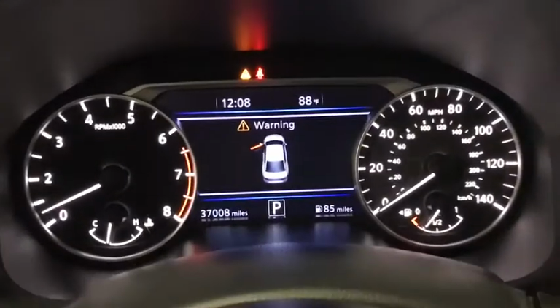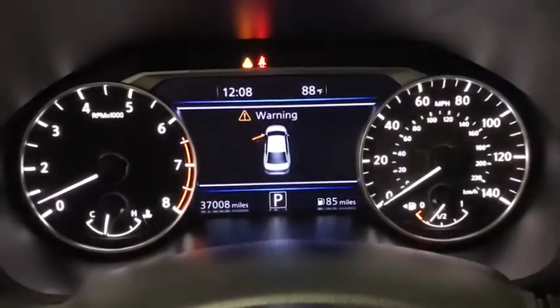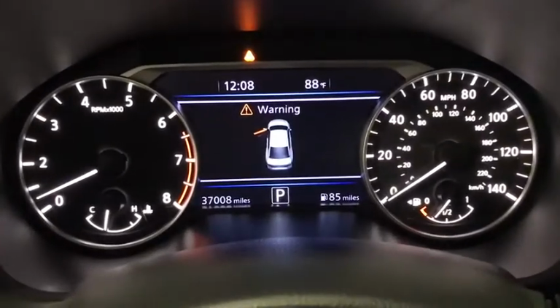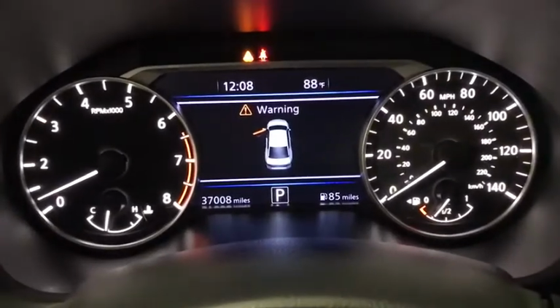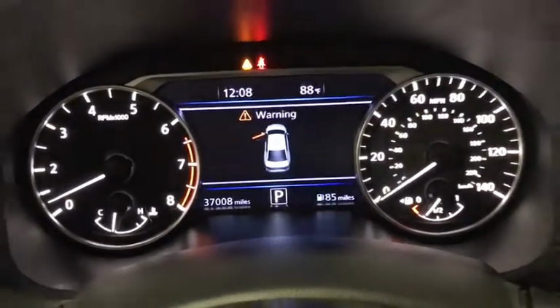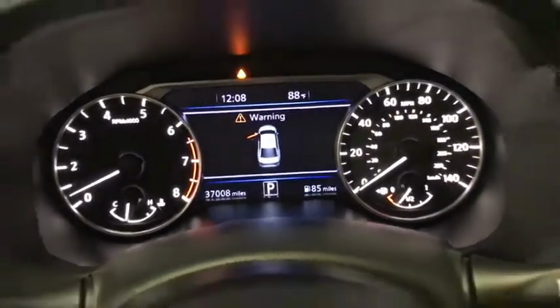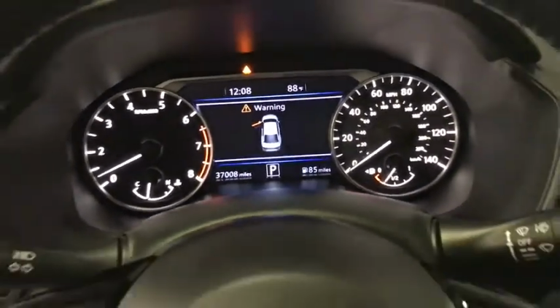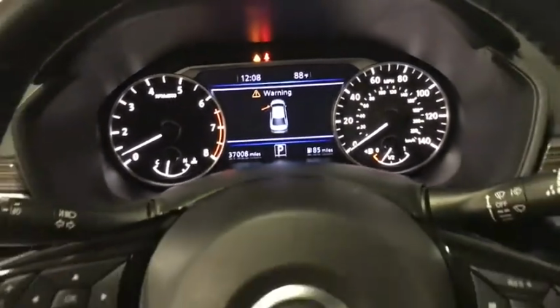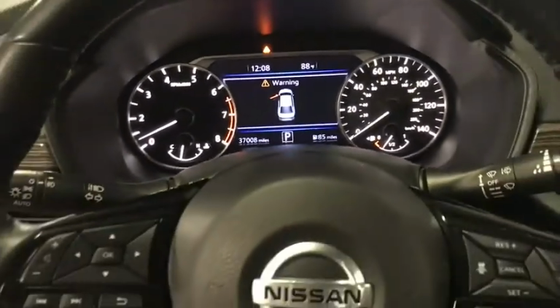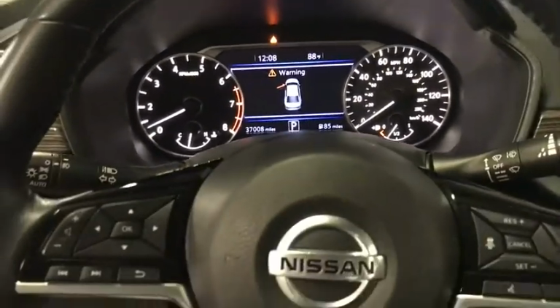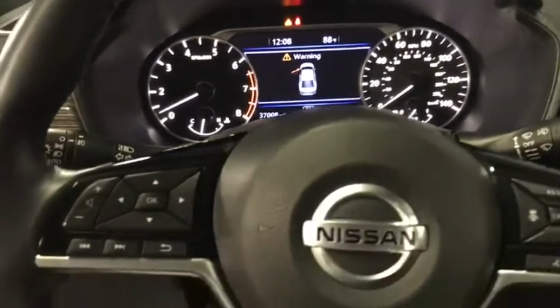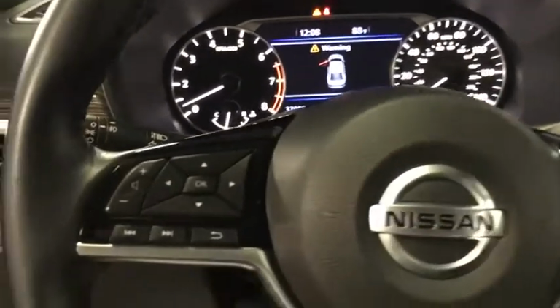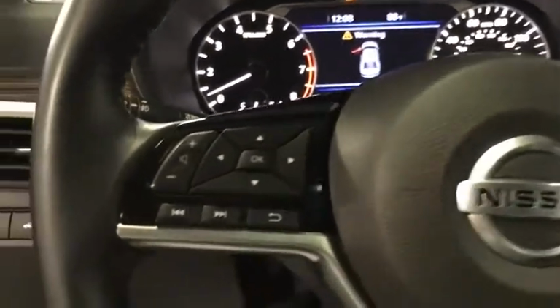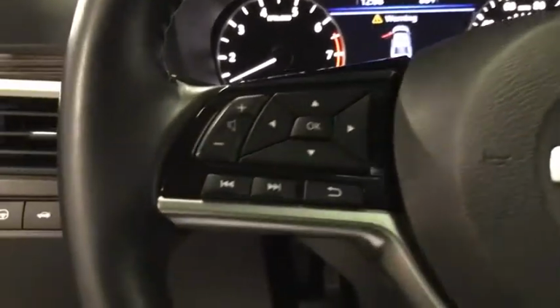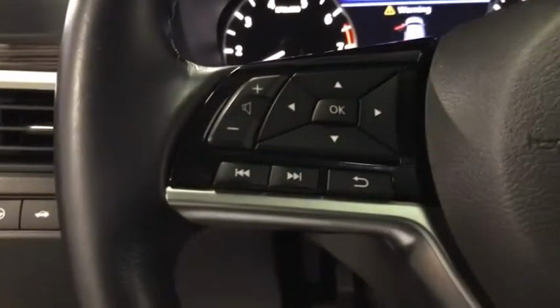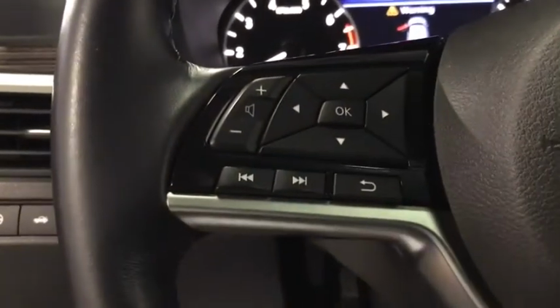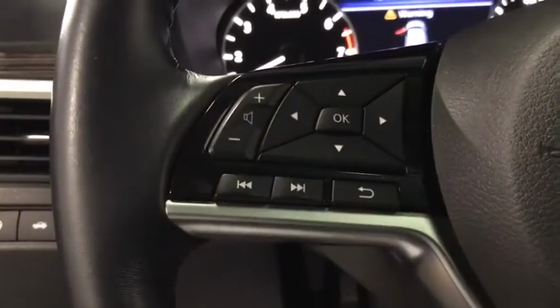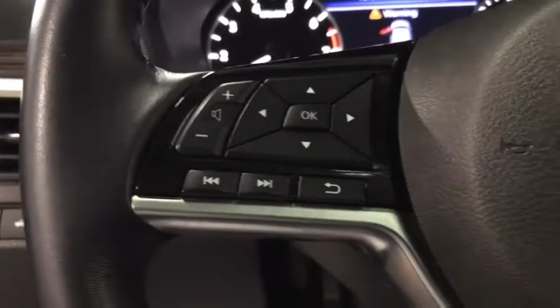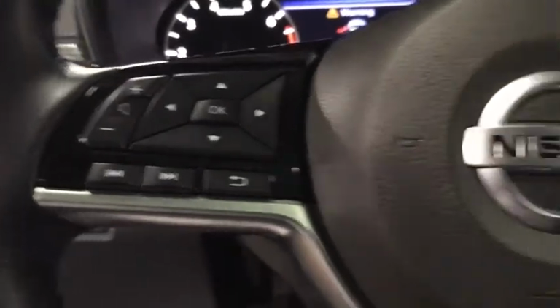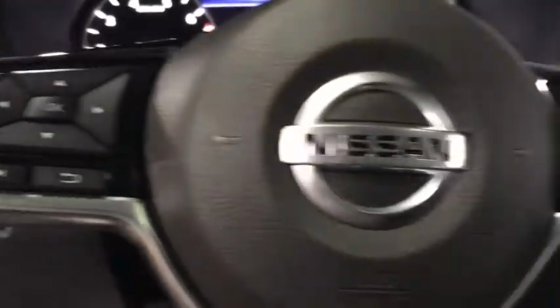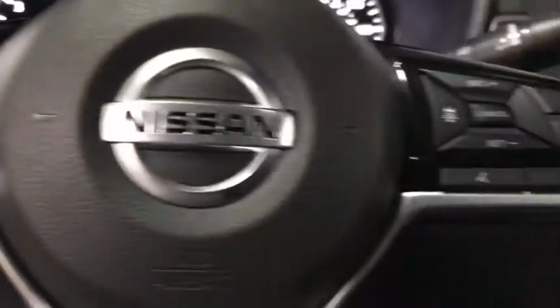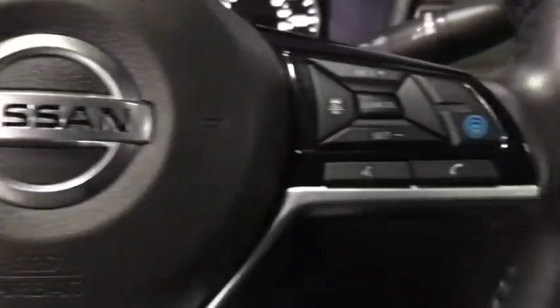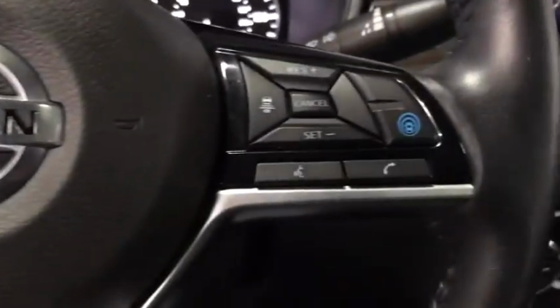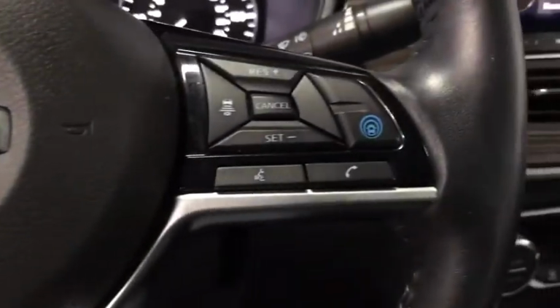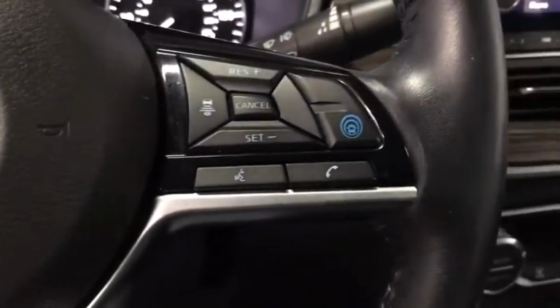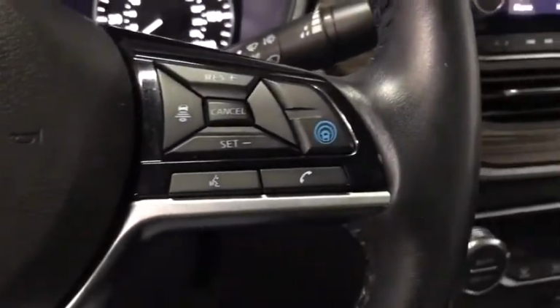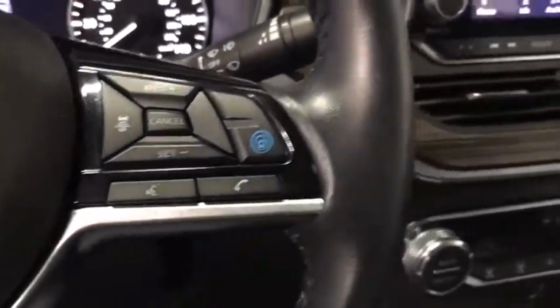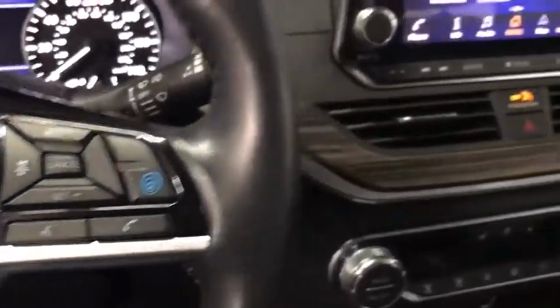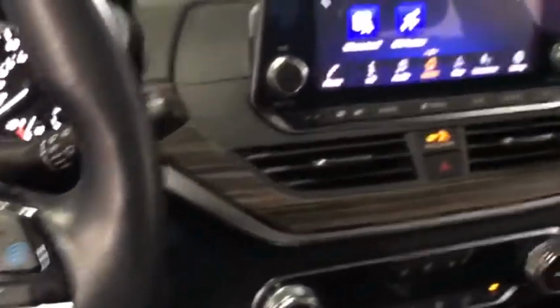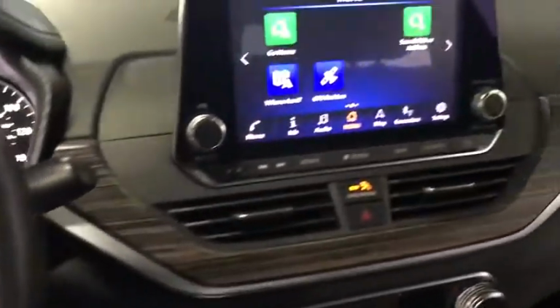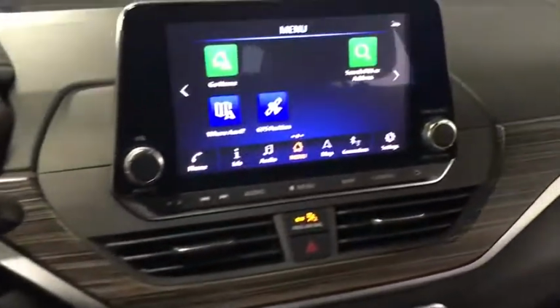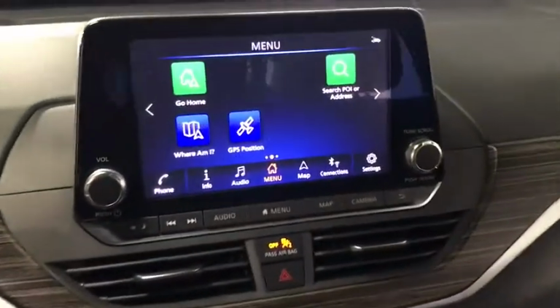This vehicle has less than 40,000 miles. Here are some of this vehicle's great options: power passenger seat, traction control, navigation system.